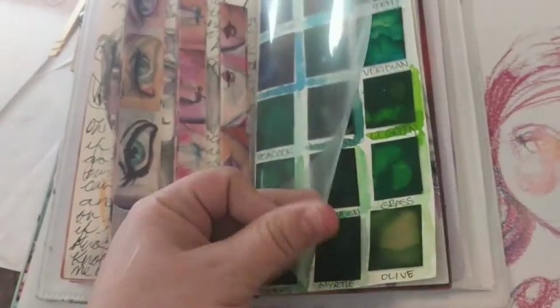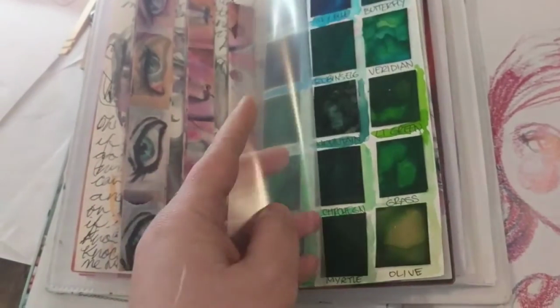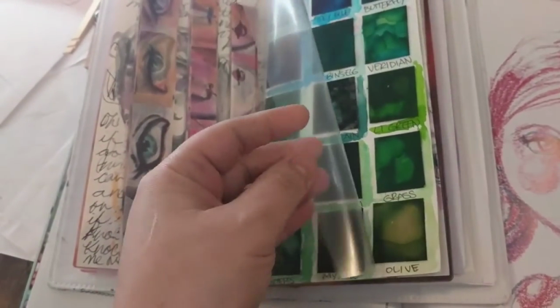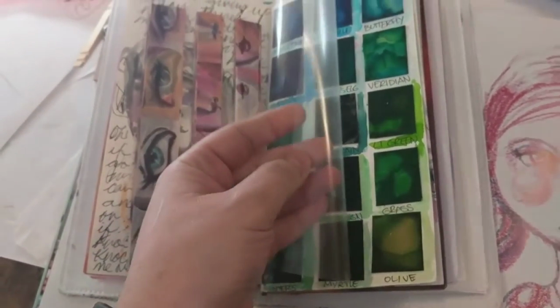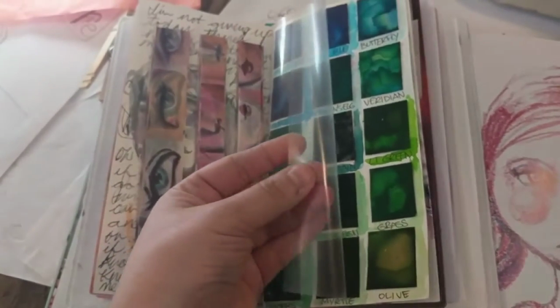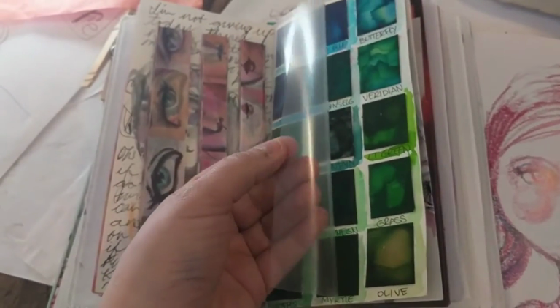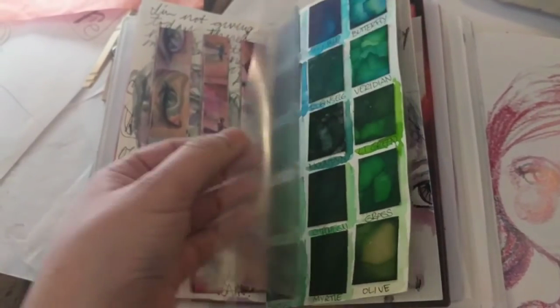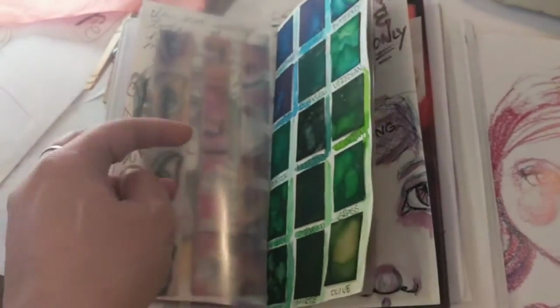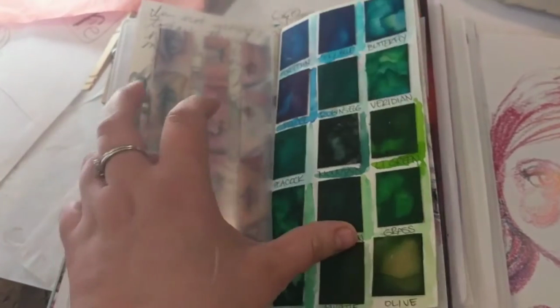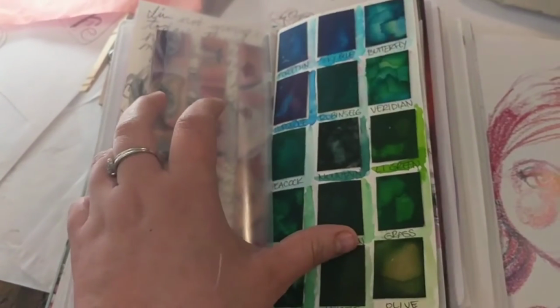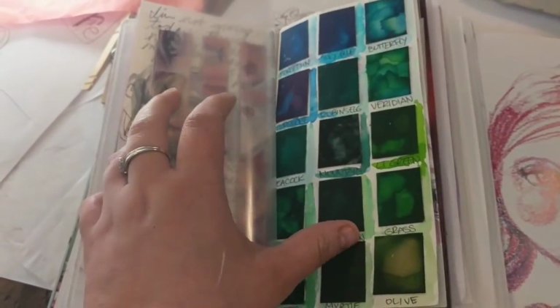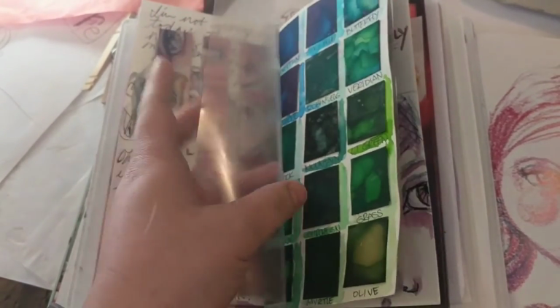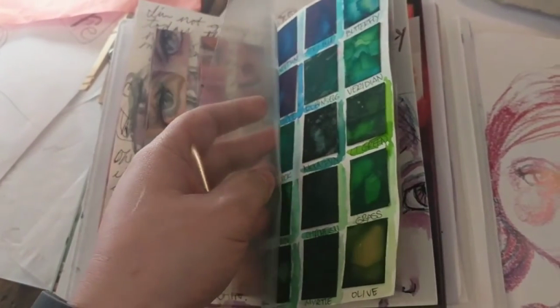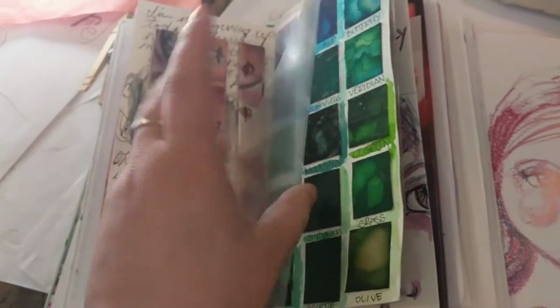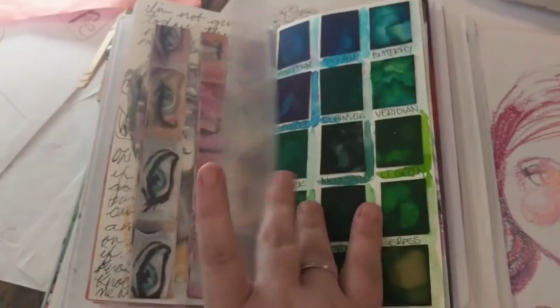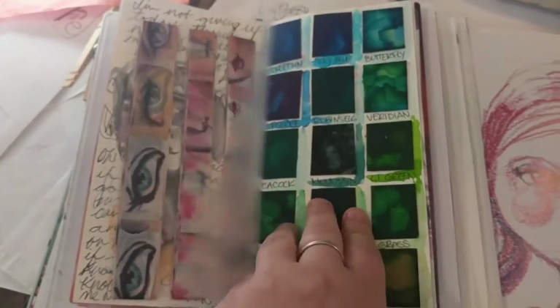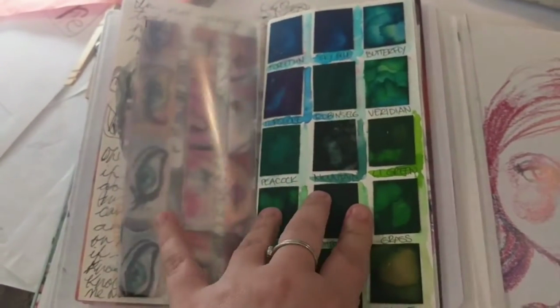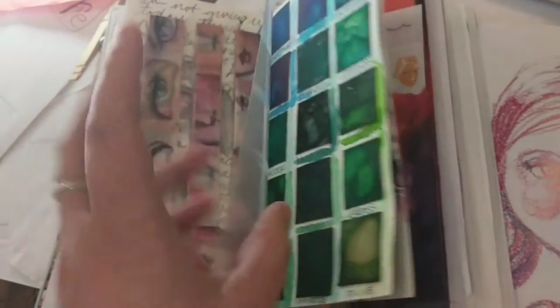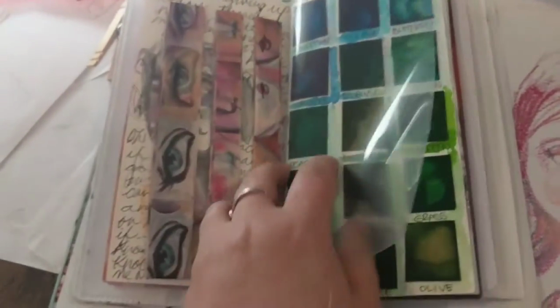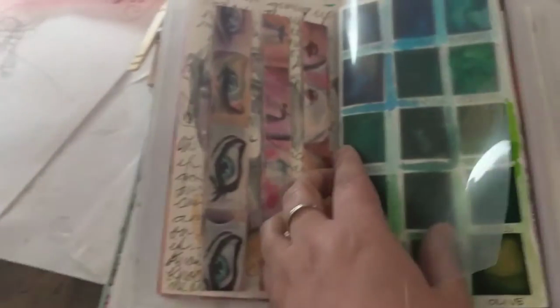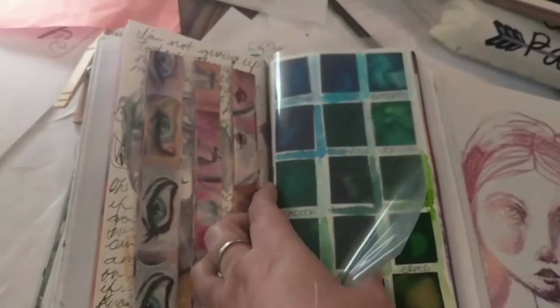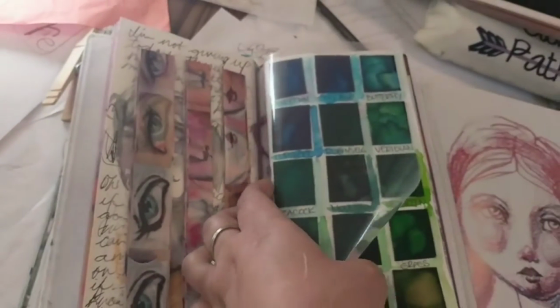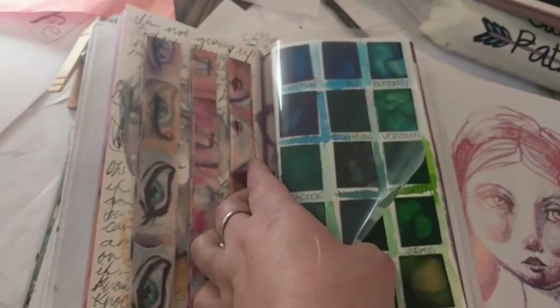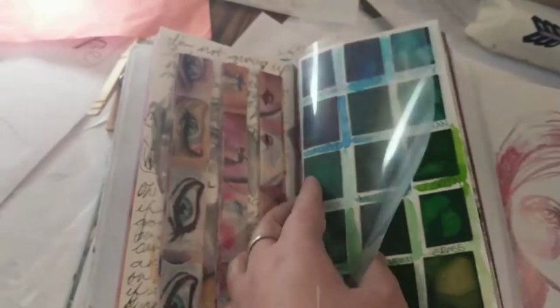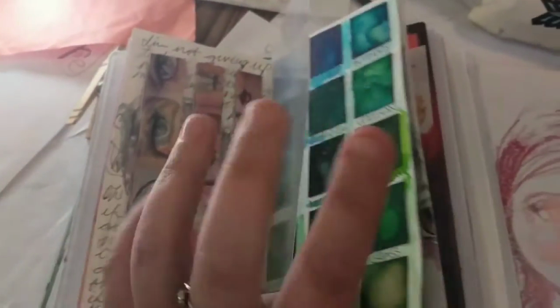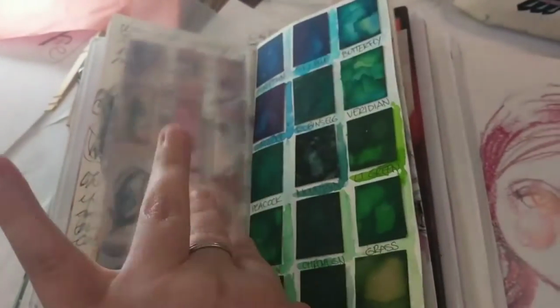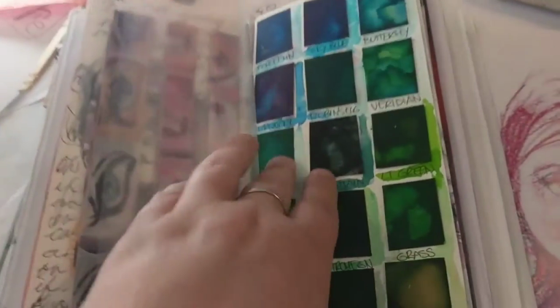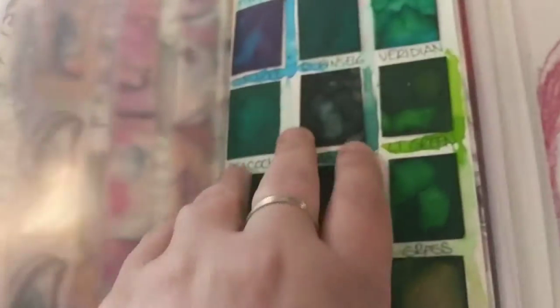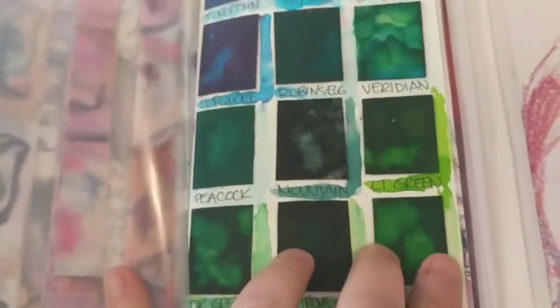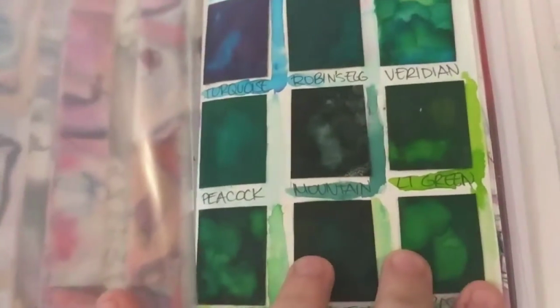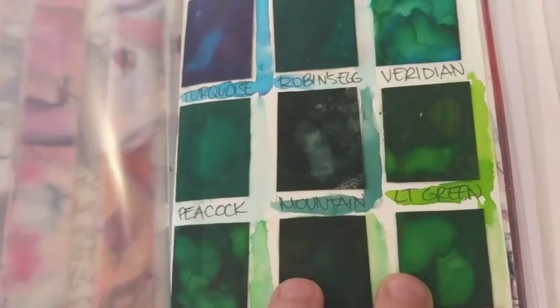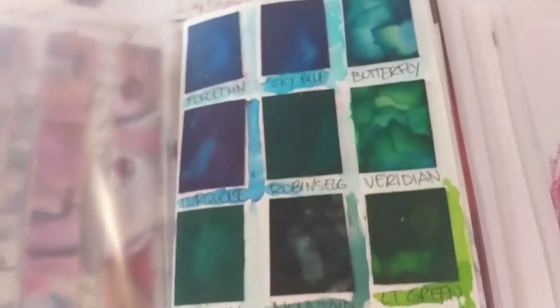I bought these report covers from Target and cut them to size and stapled them on. I wish I had watched Jane's video about how to do staples yourself, but I did it wonky. So I've got swatches on these.